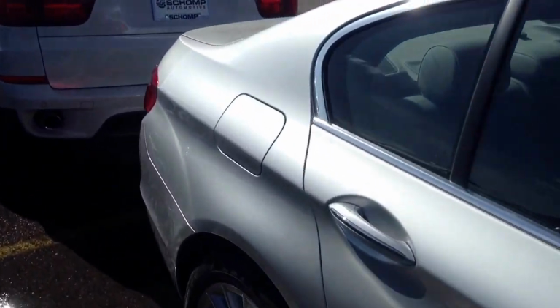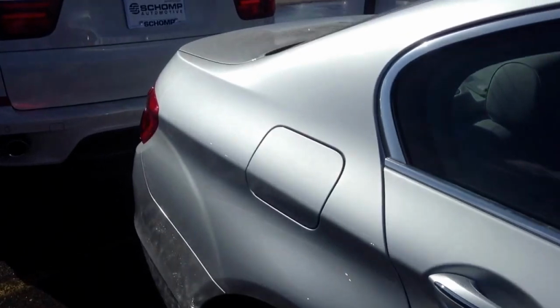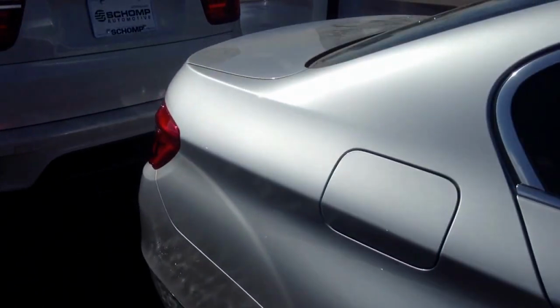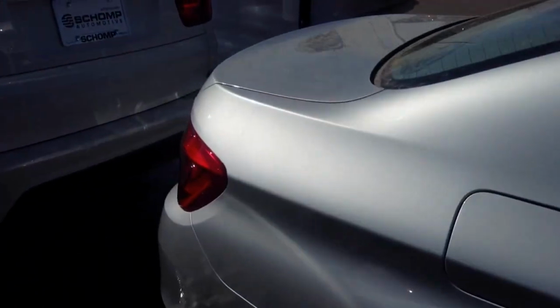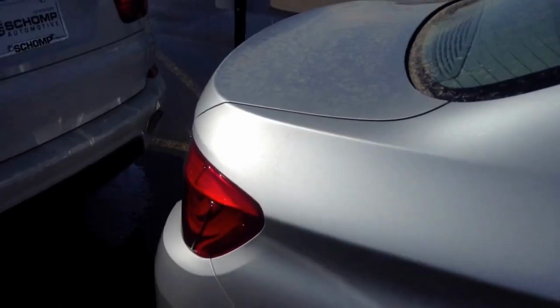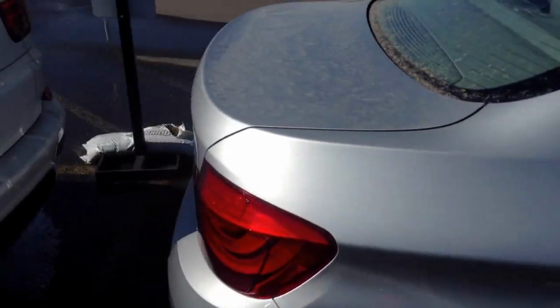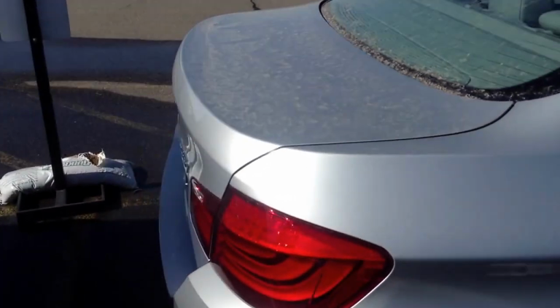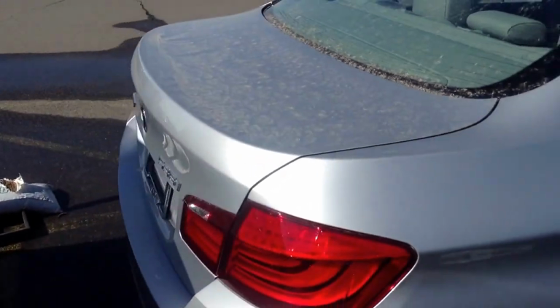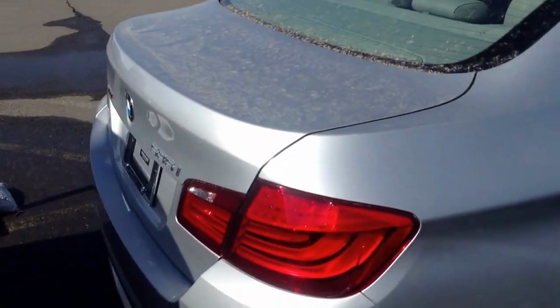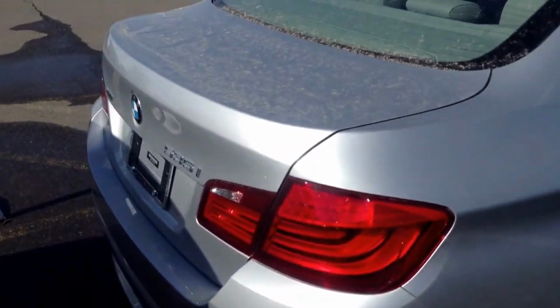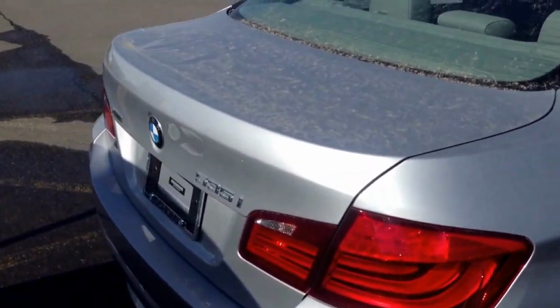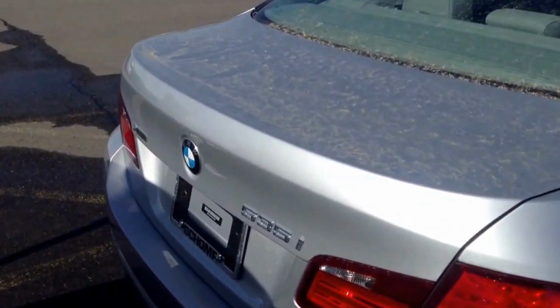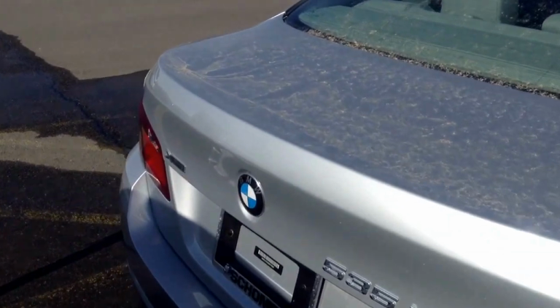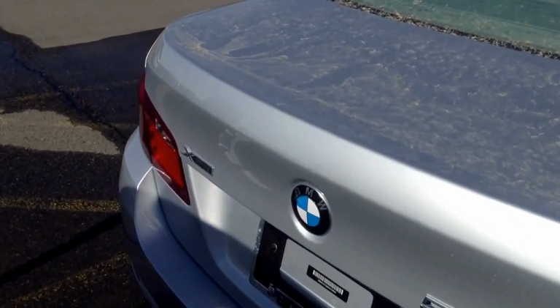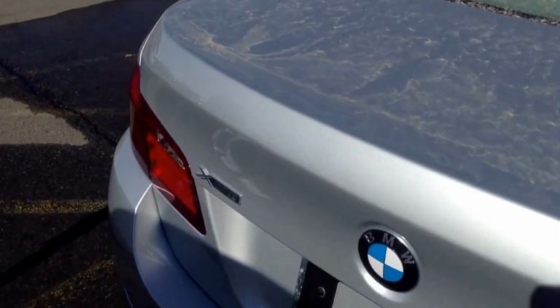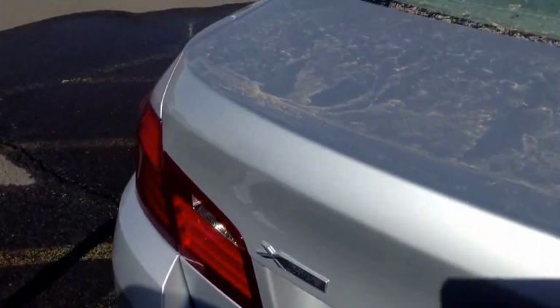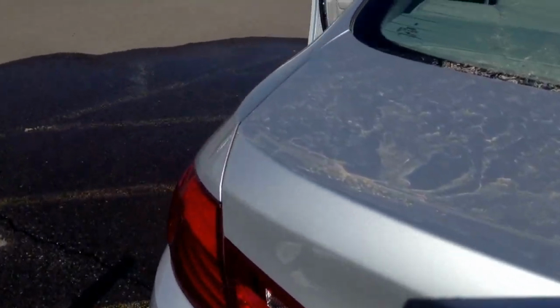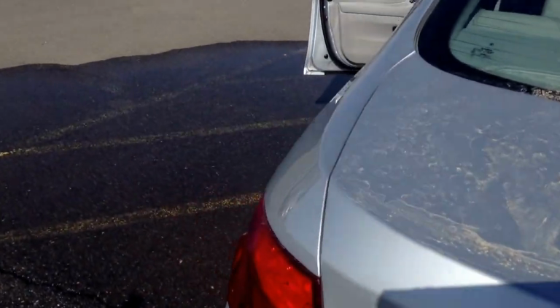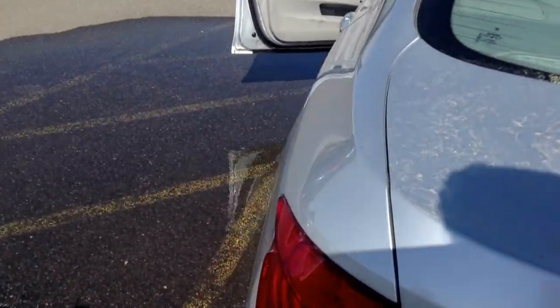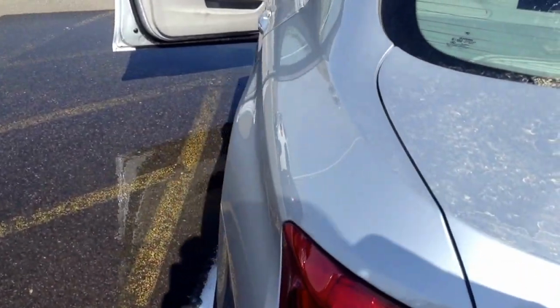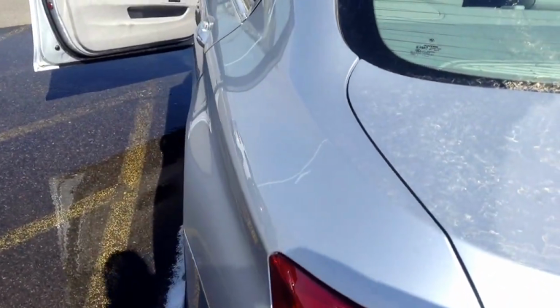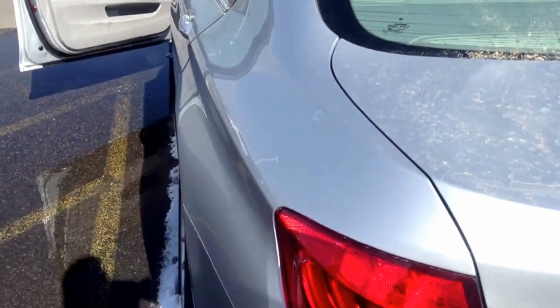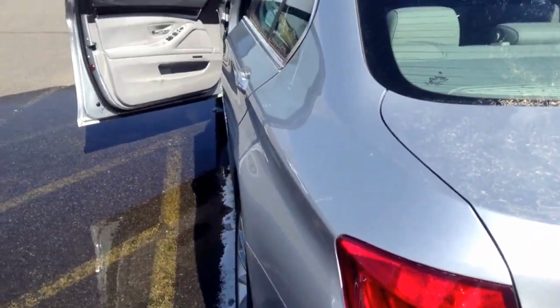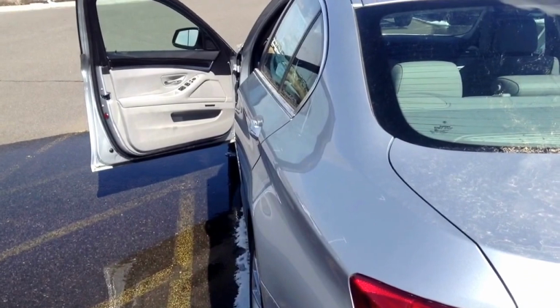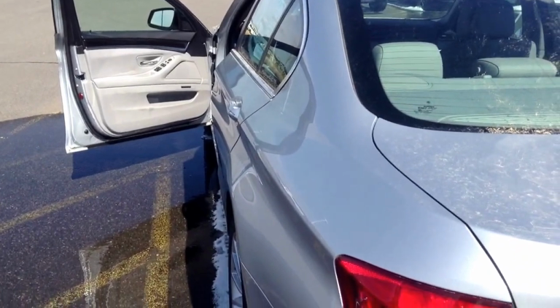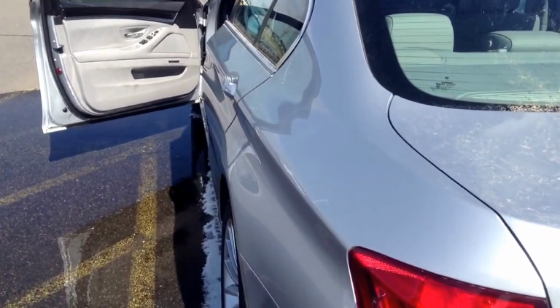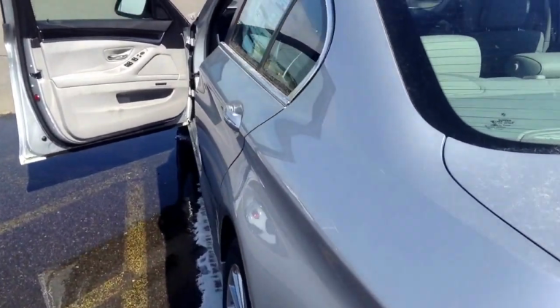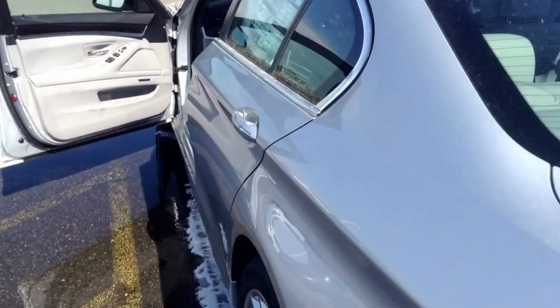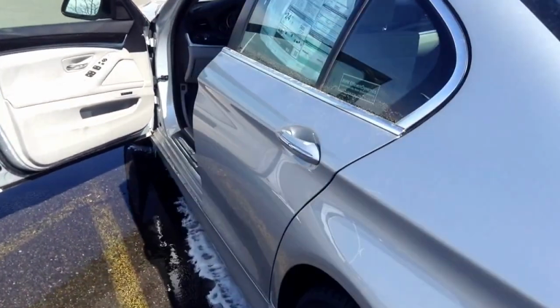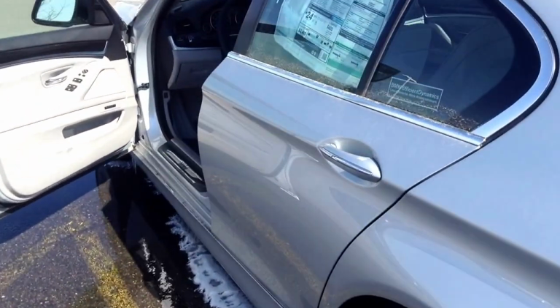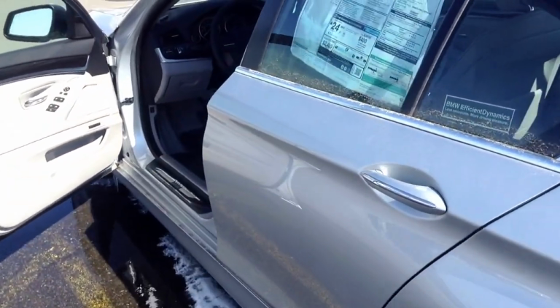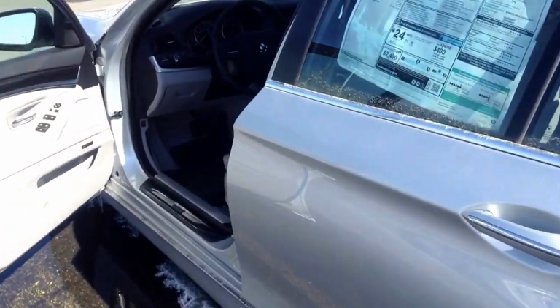Good lines on the car. It's been a great redesign for 2011 and newer. Just a quick reminder — we are a best price dealer. What that means is we give our very best price right up front on all of our vehicles. You don't have to worry about negotiating or haggling. Everybody gets the same fair price.